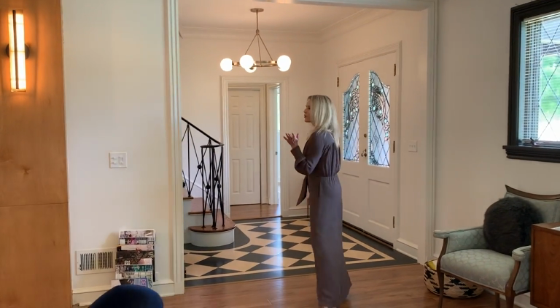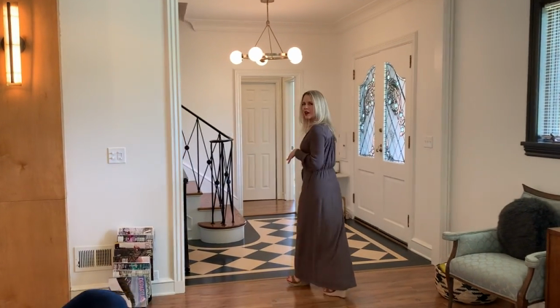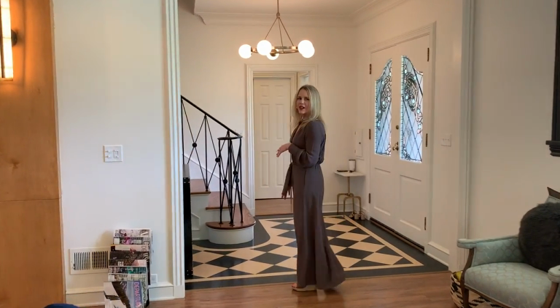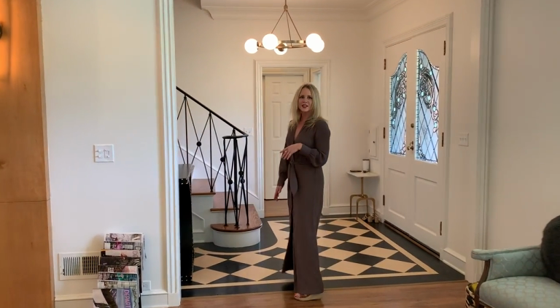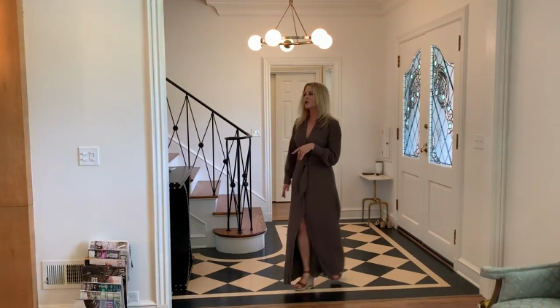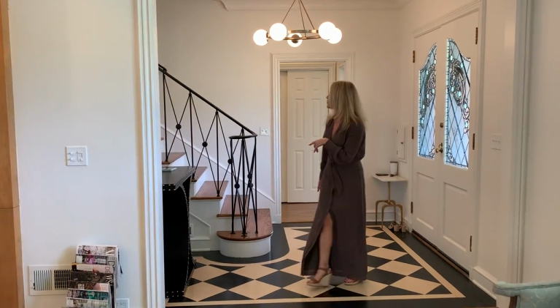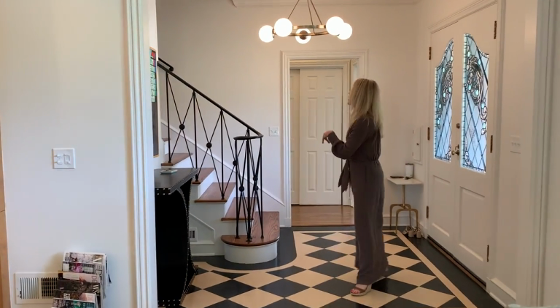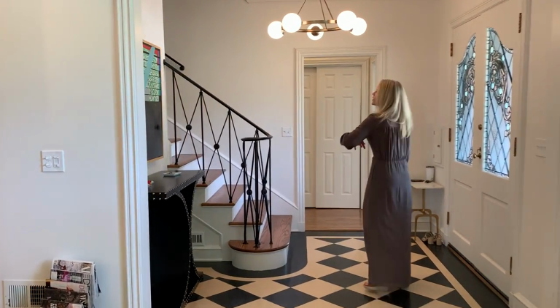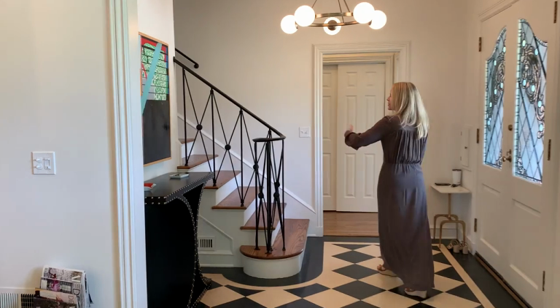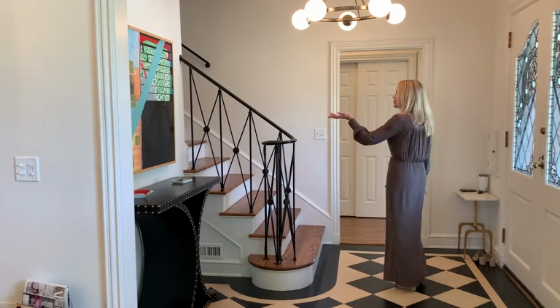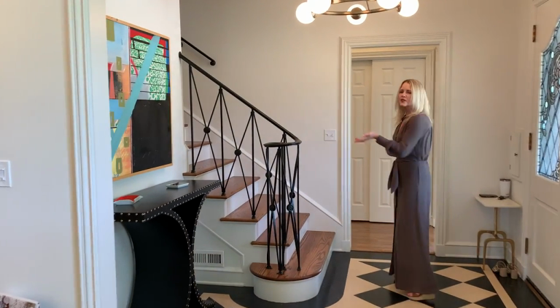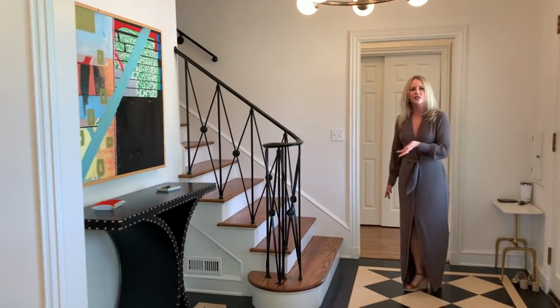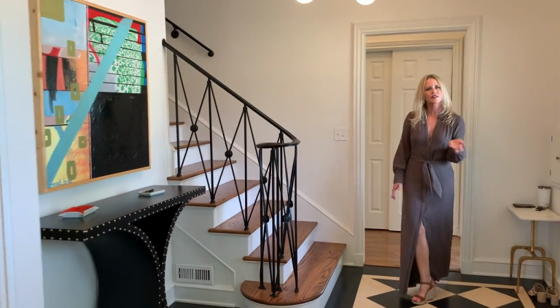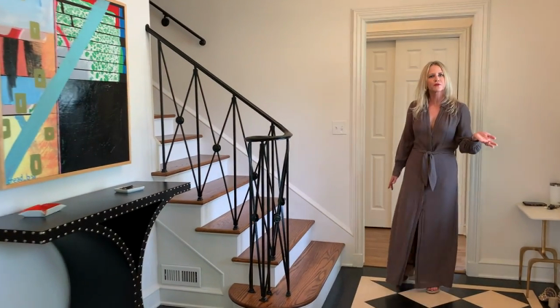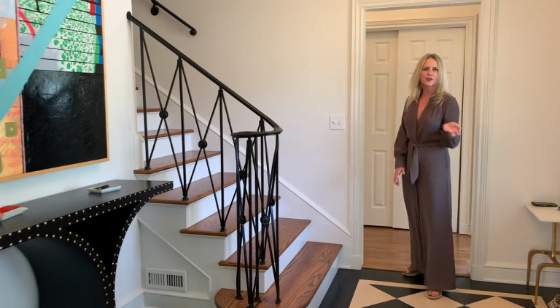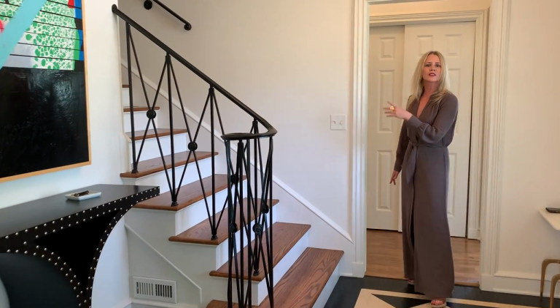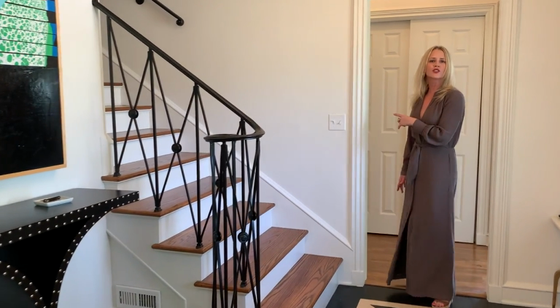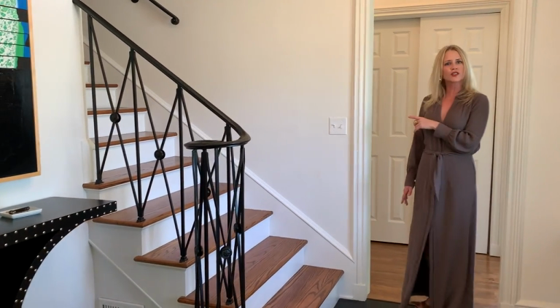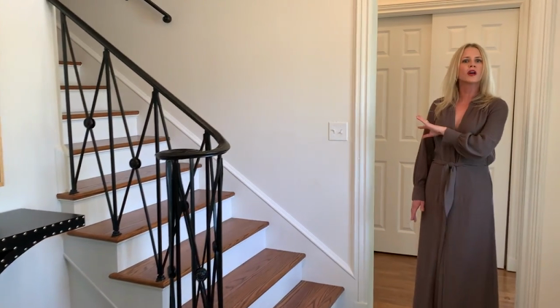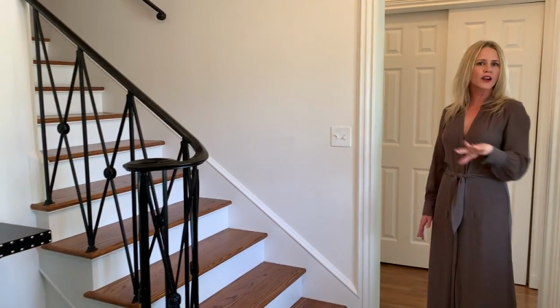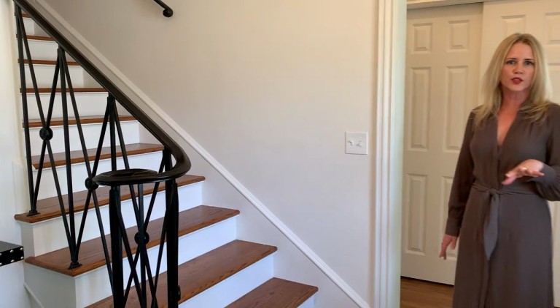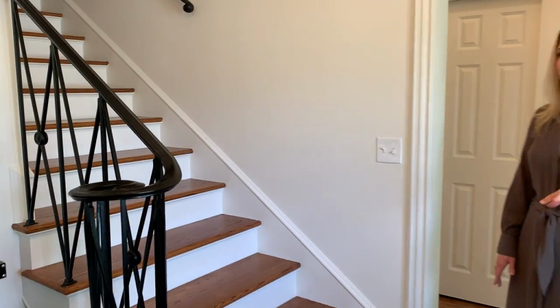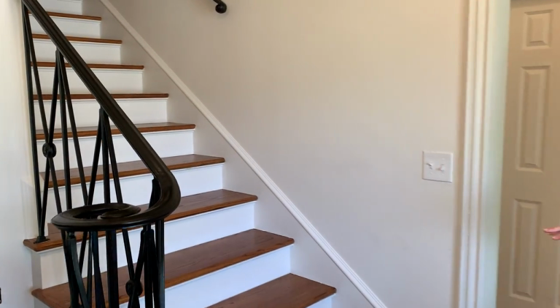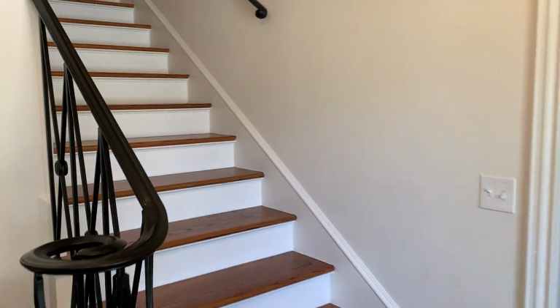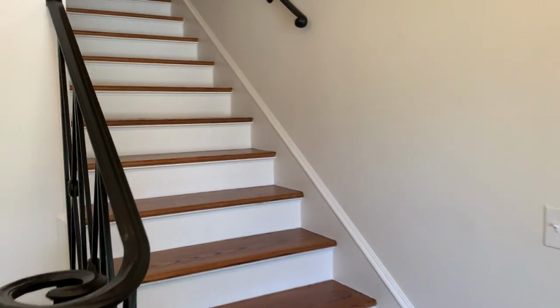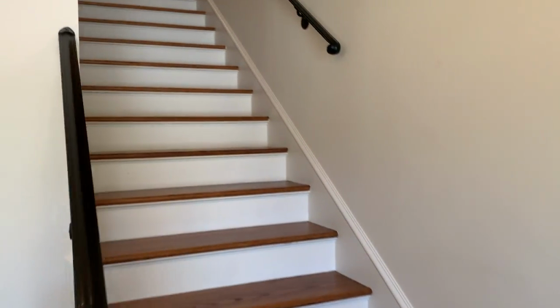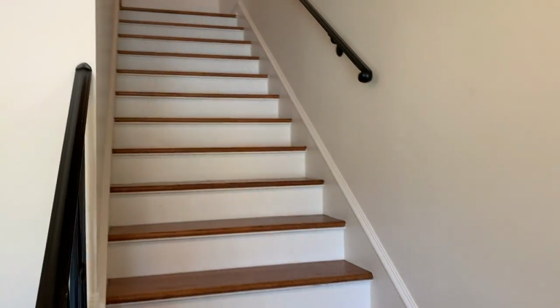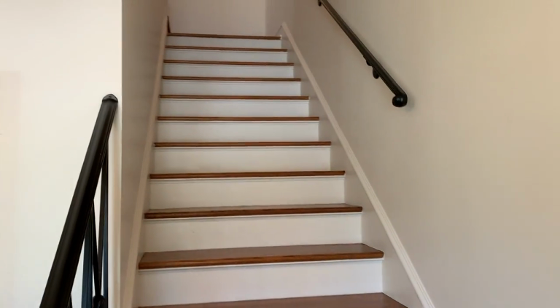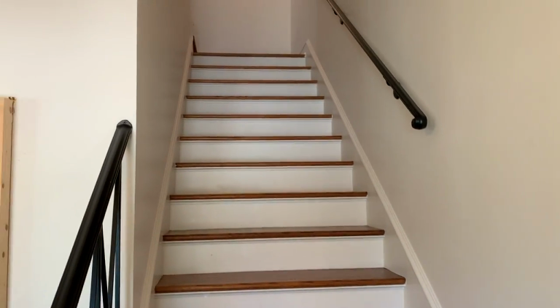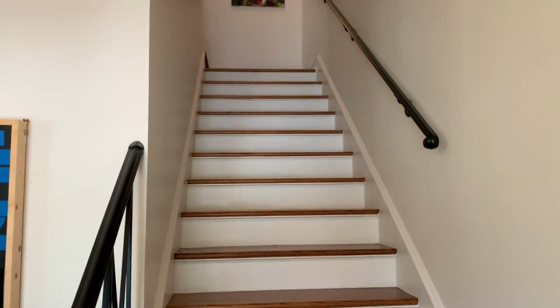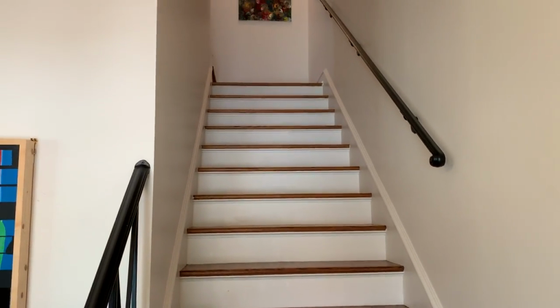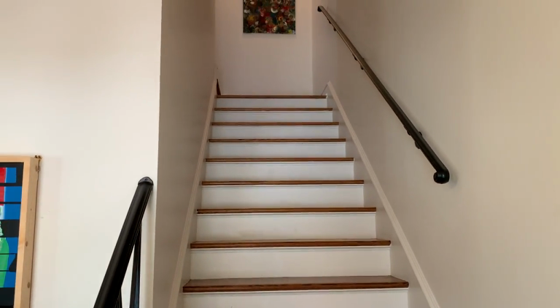Through the other side of this home you have a beautiful featured staircase coming in from the front door. This leads to an additional very large bedroom with wall-to-wall closets and a full bathroom.